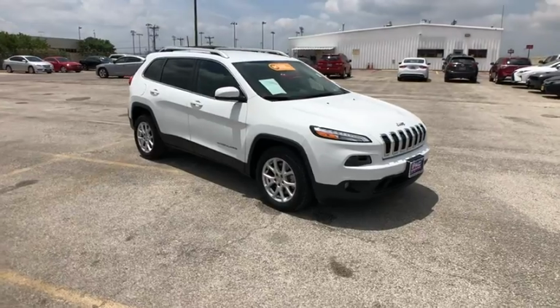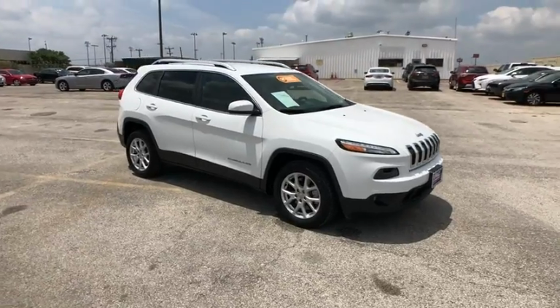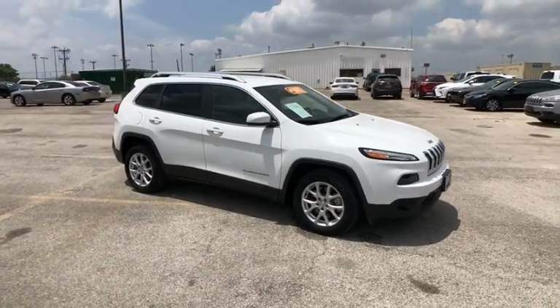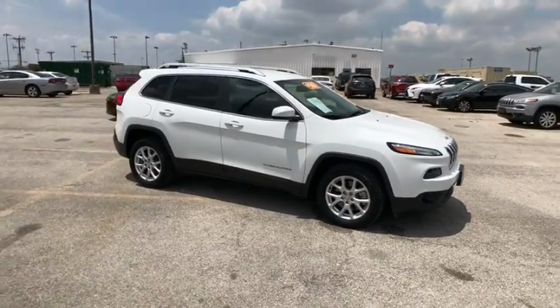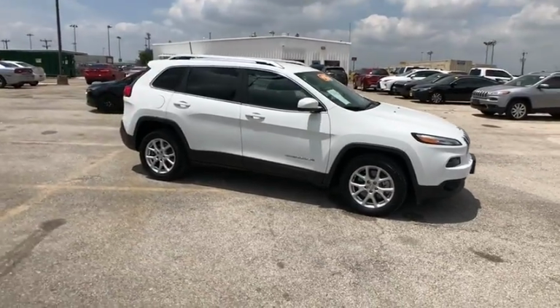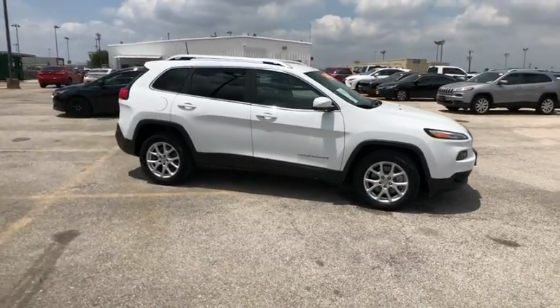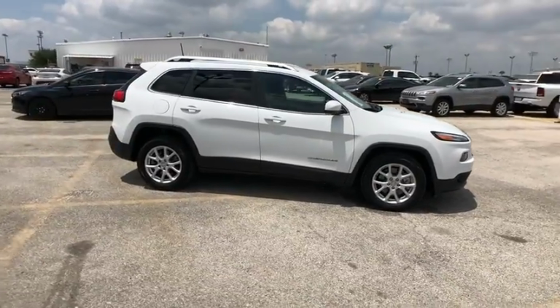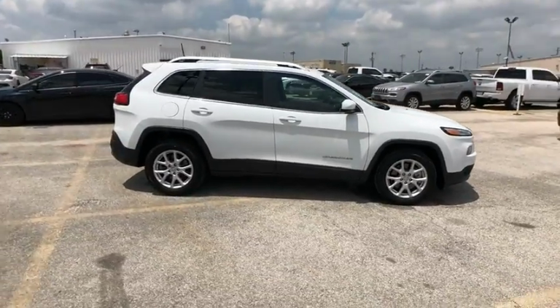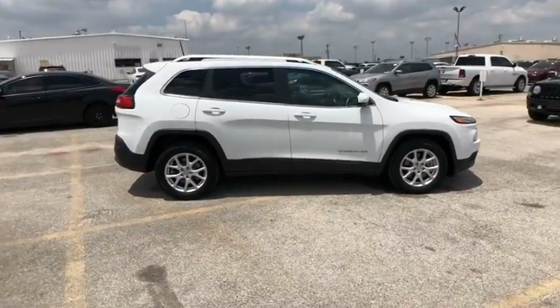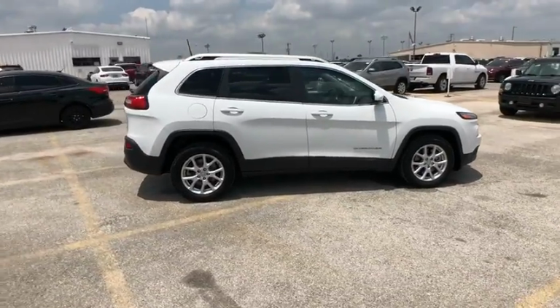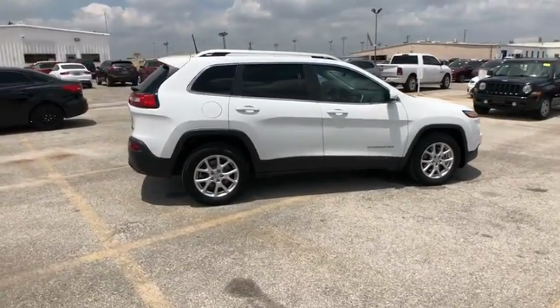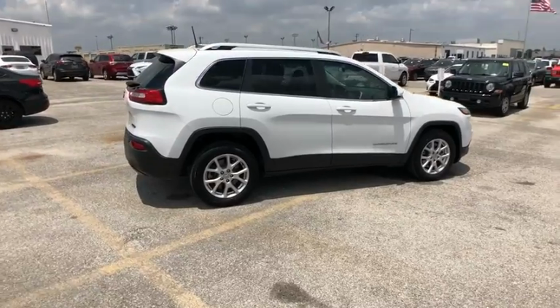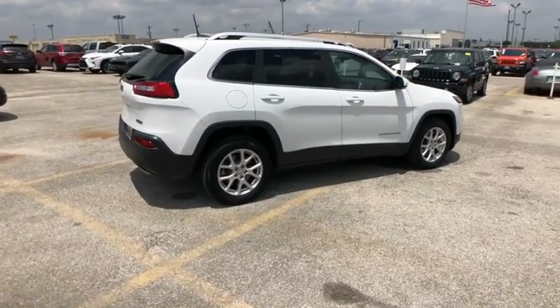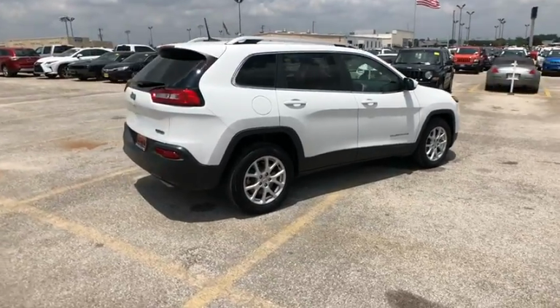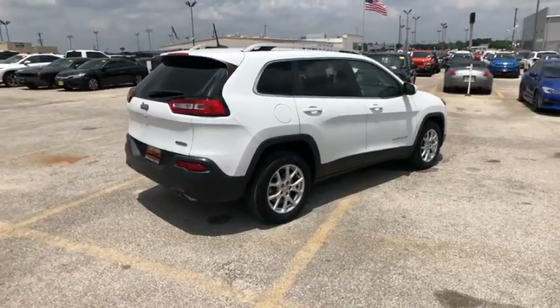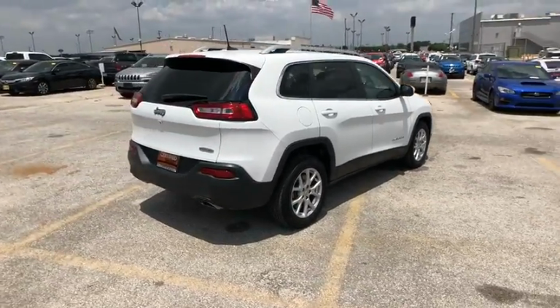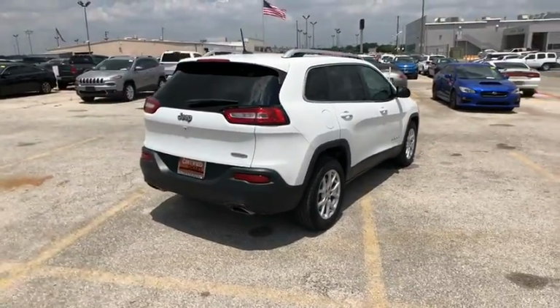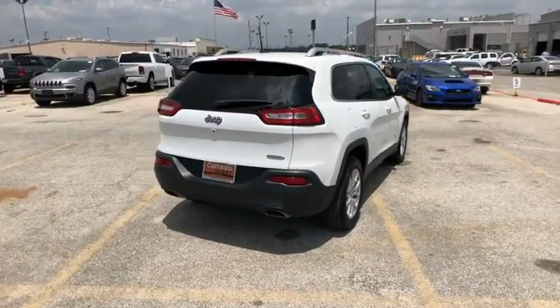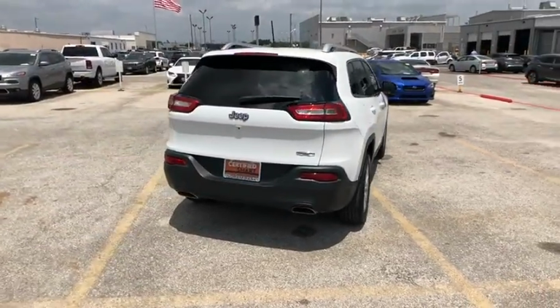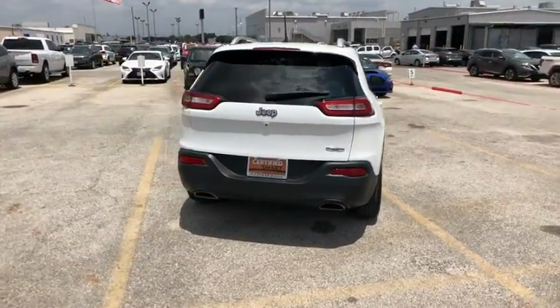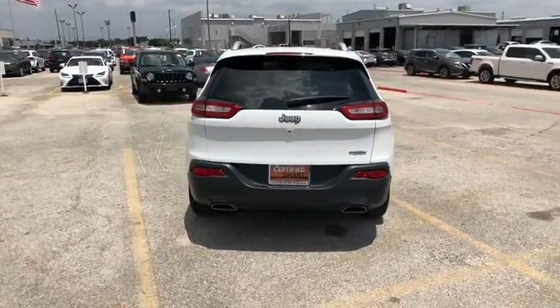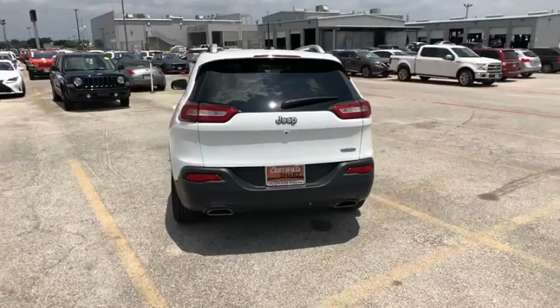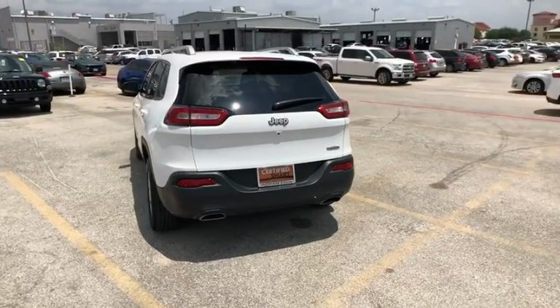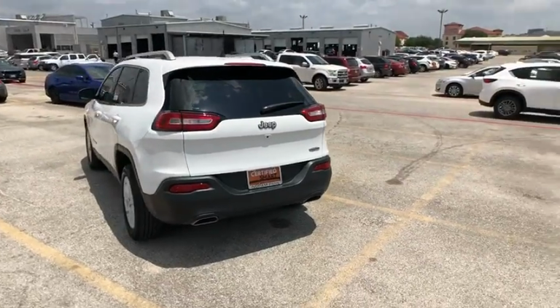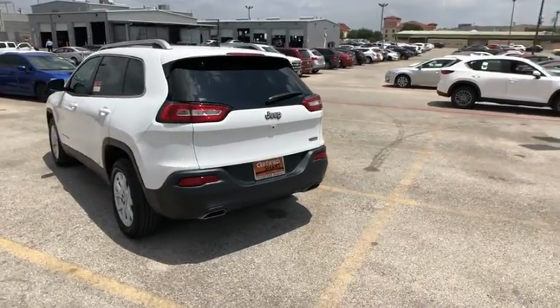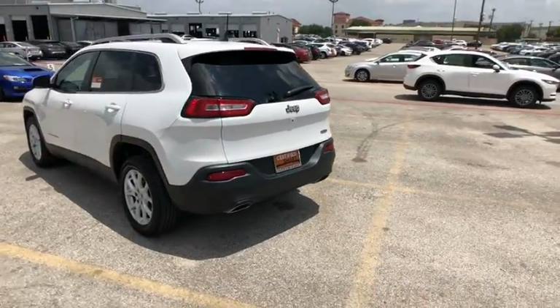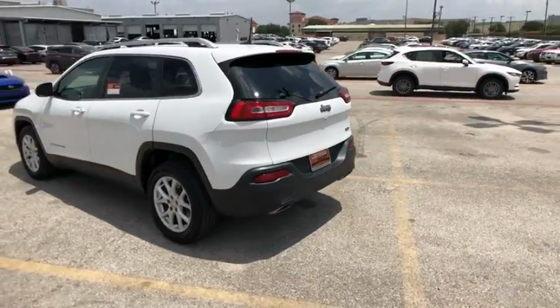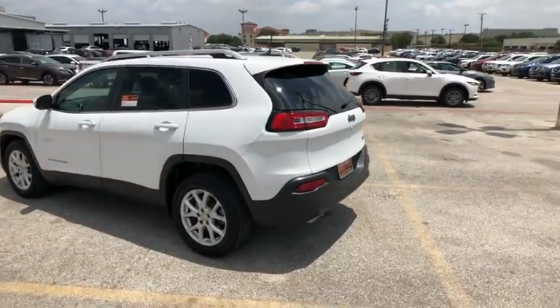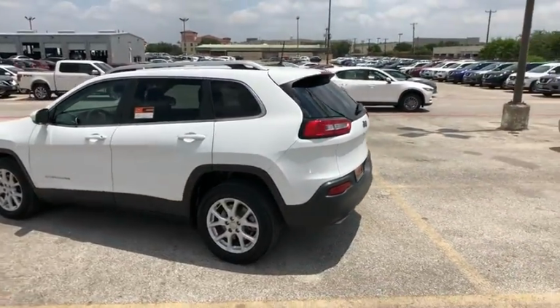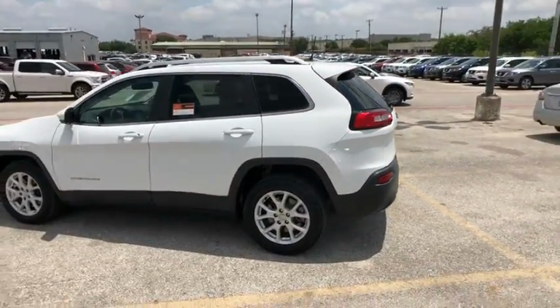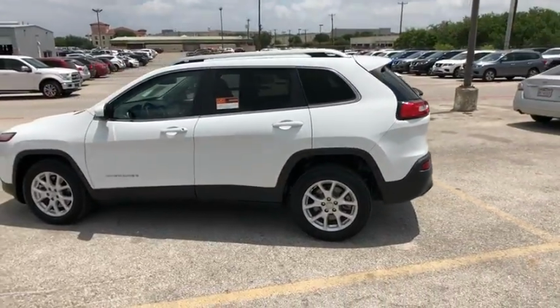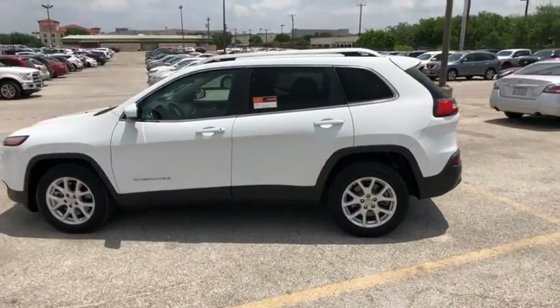2016 Jeep Cherokee. The Jeep Cherokee offers superior off-road capability. This makes the Cherokee a fine choice for families who venture off-road or vacation in the mountains or other remote areas. This vehicle has less than 30,000 miles.